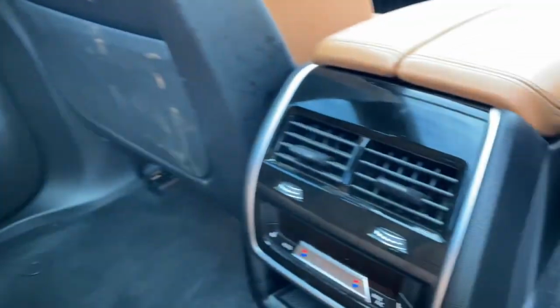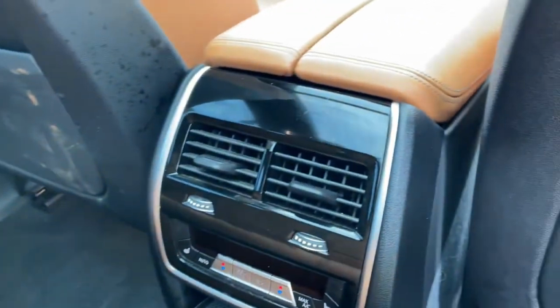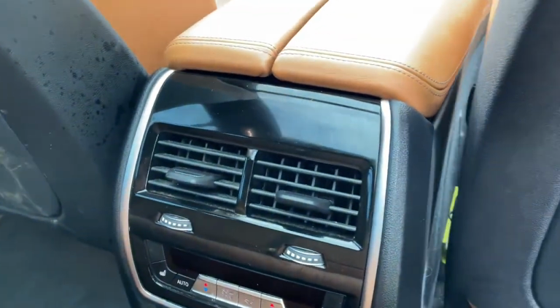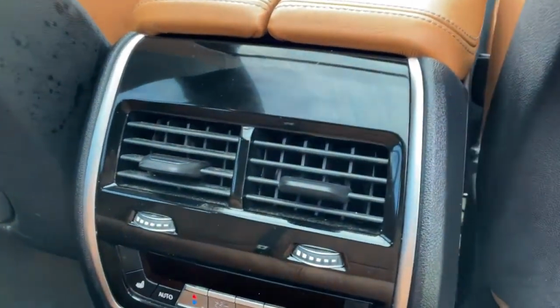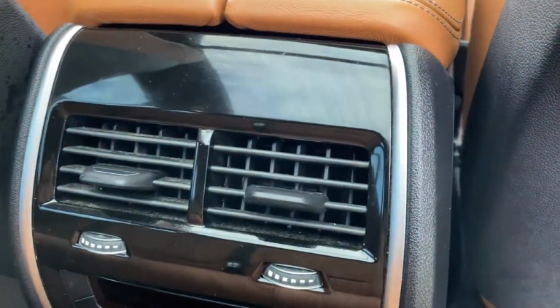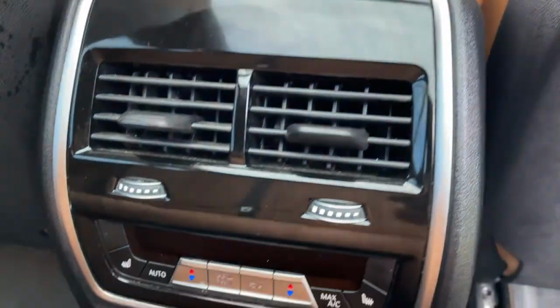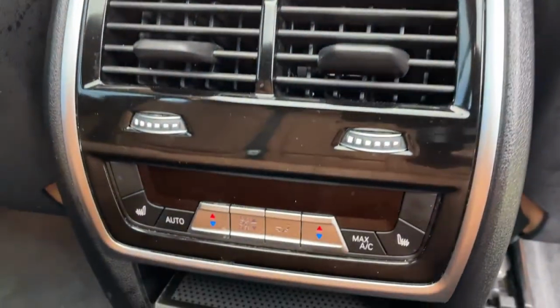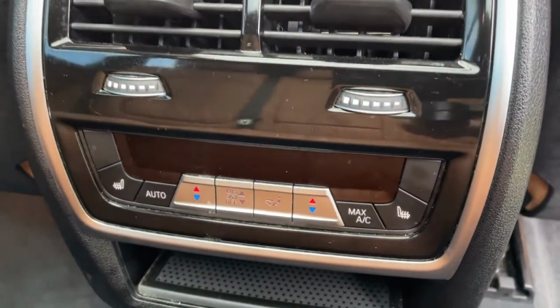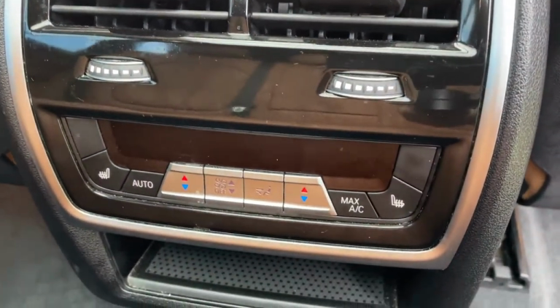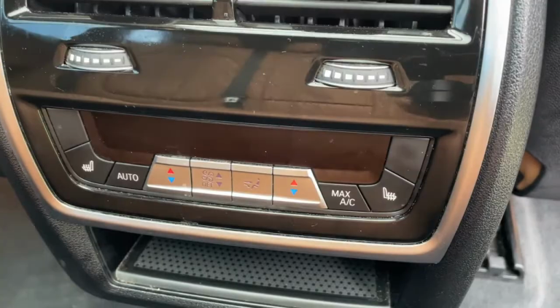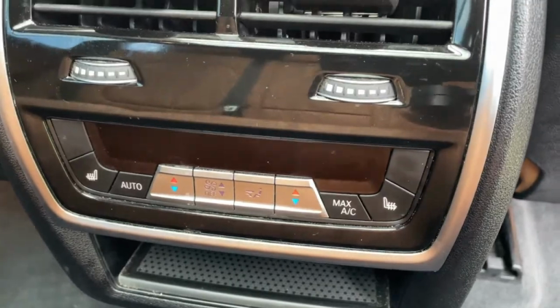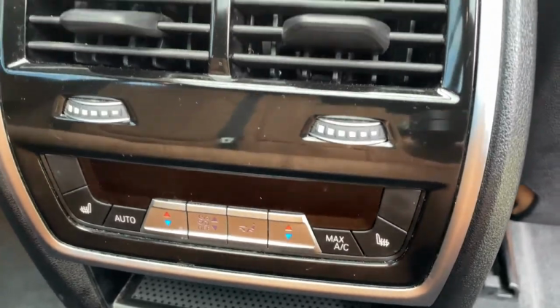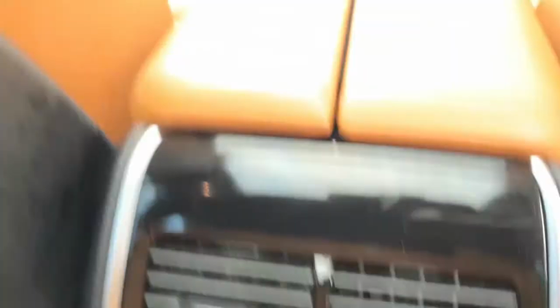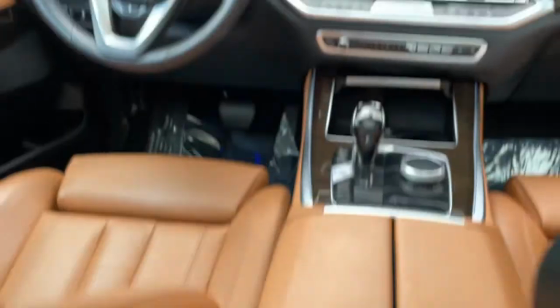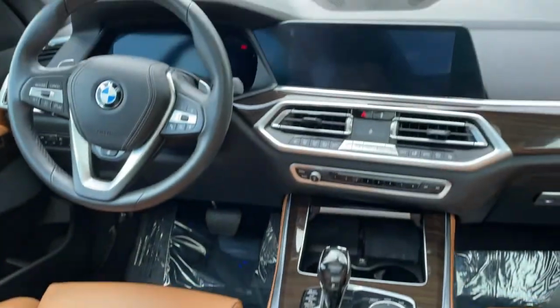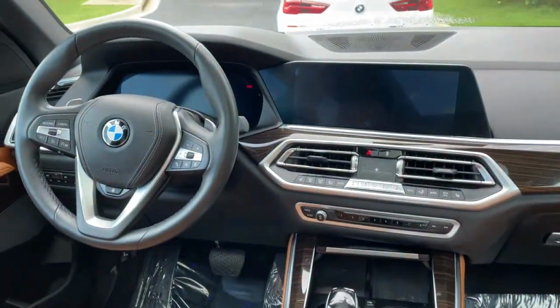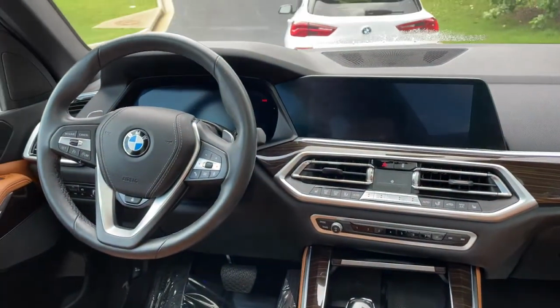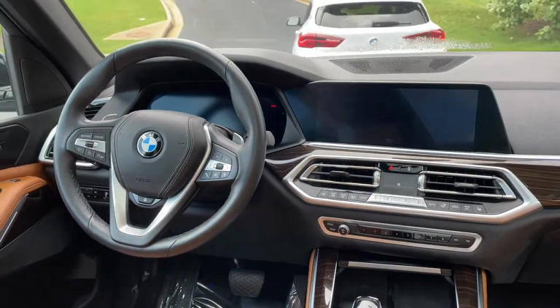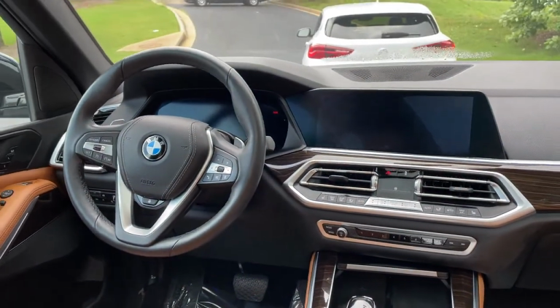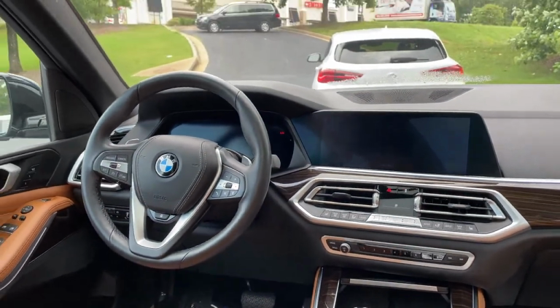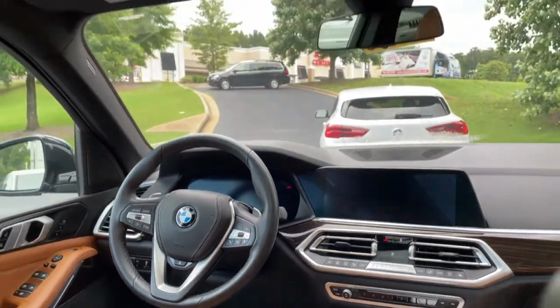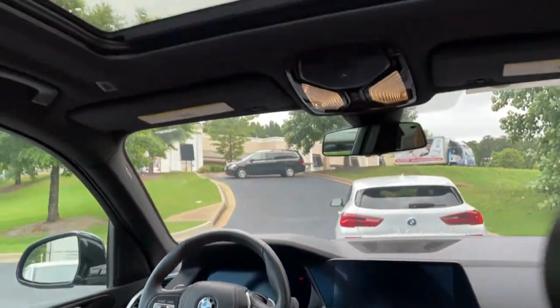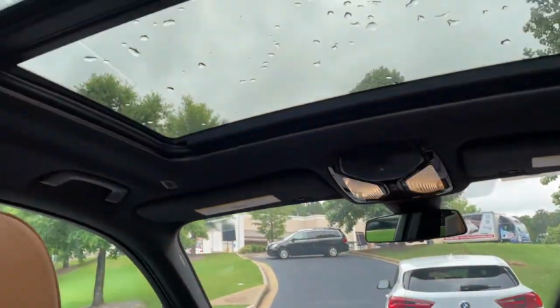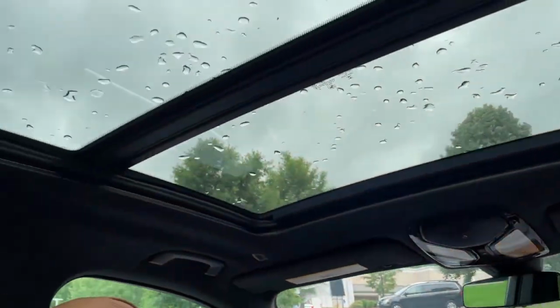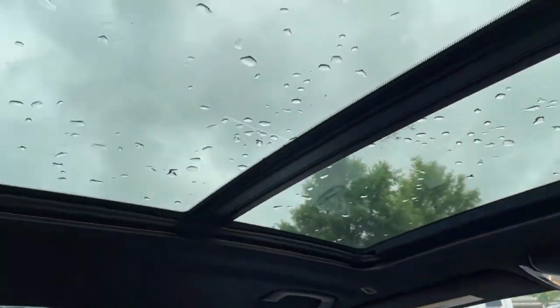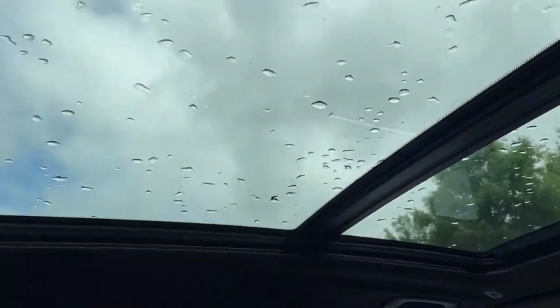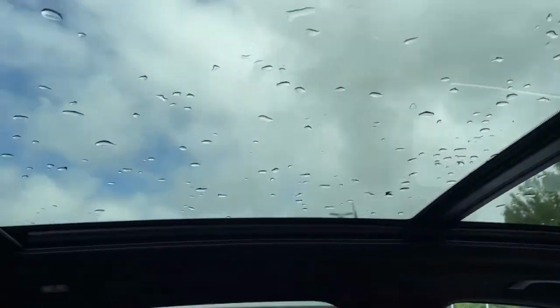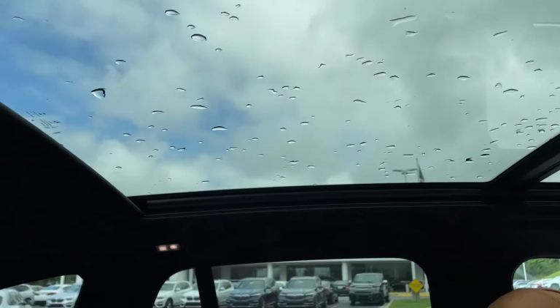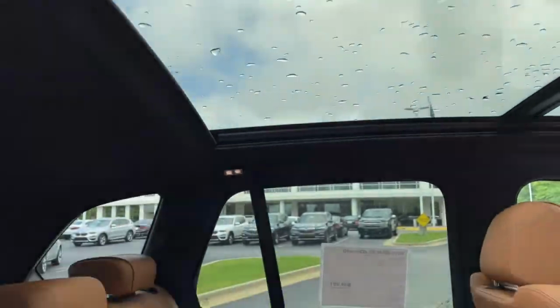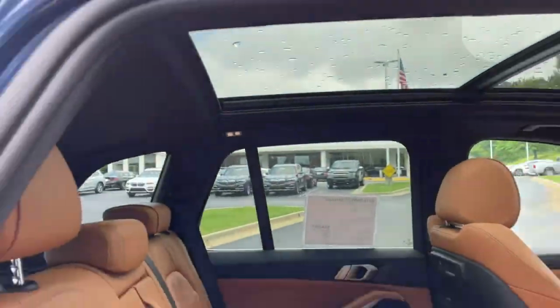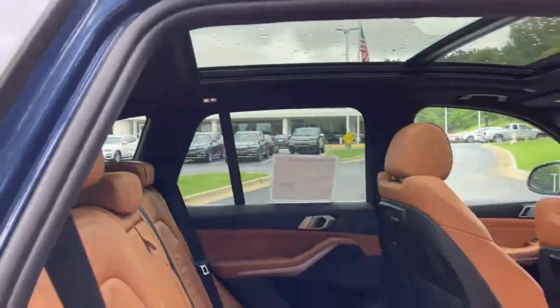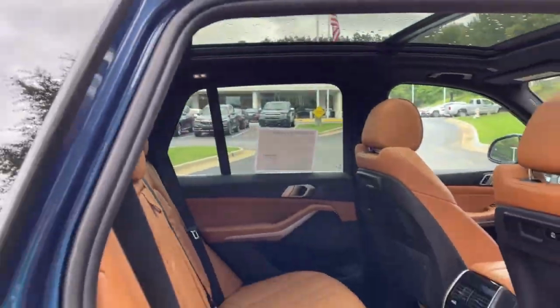You've got ventilation here in the second row. You also have heated seats in the second row, and you've got your infotainment system up front with iDrive 7. And then your panoramic moonroof.